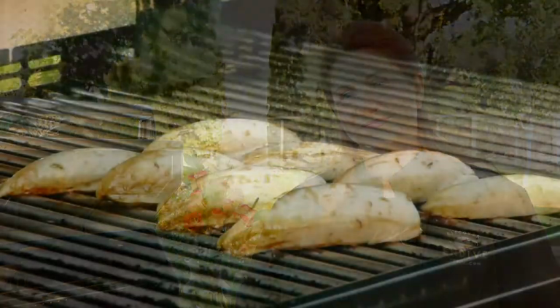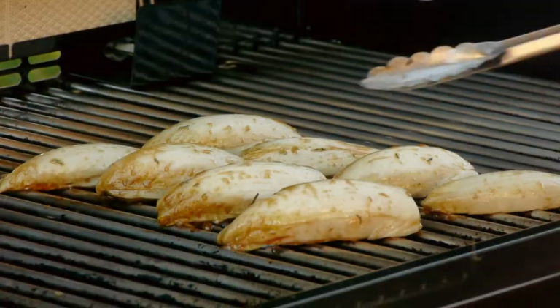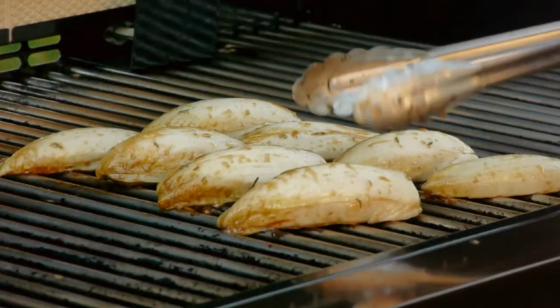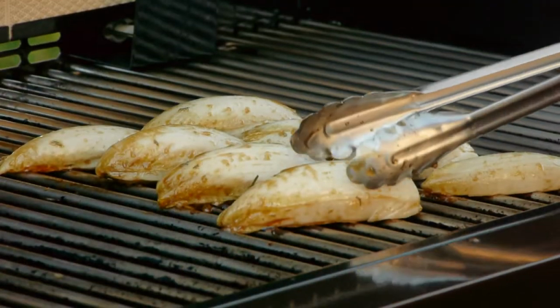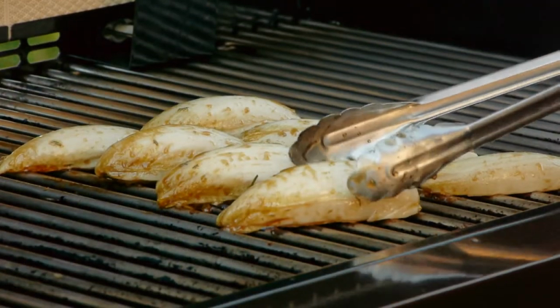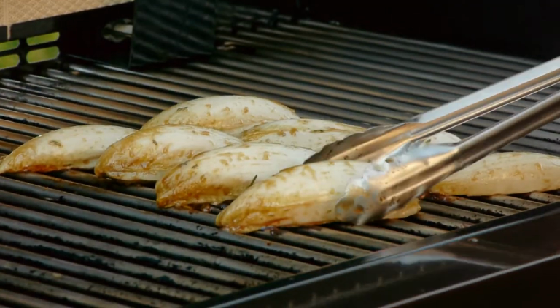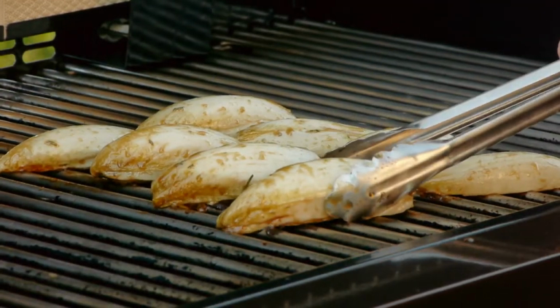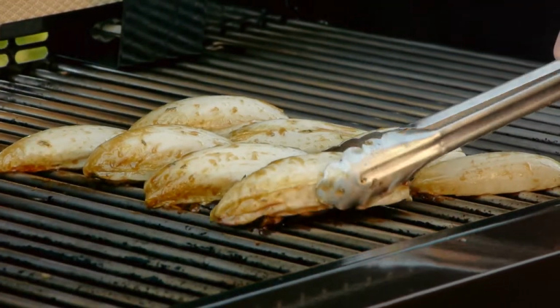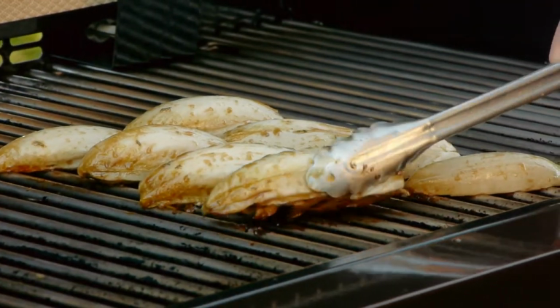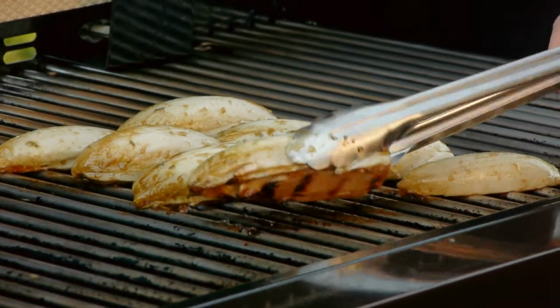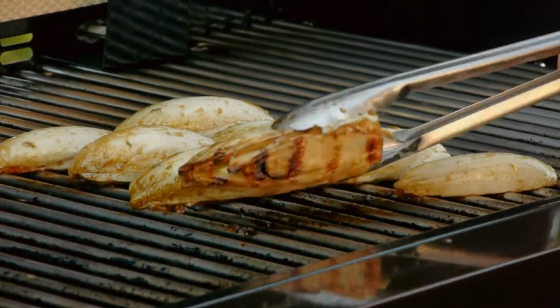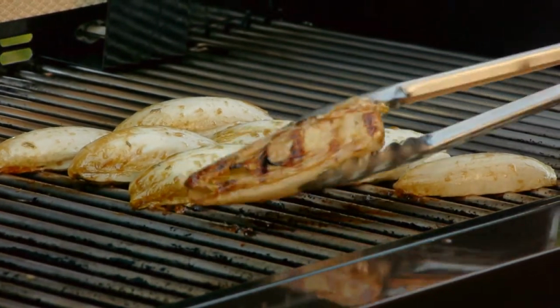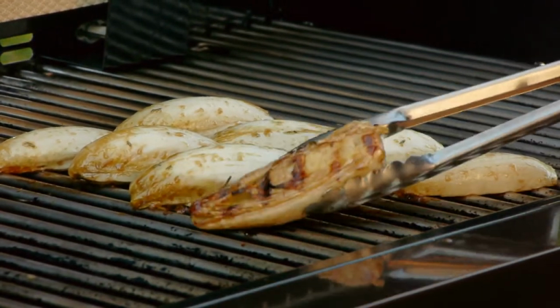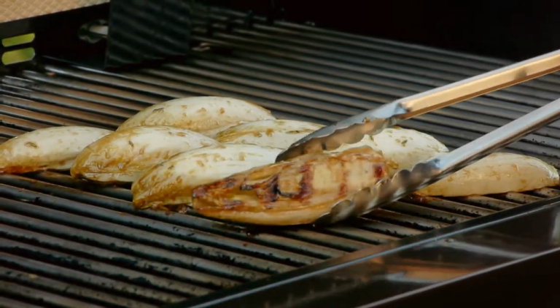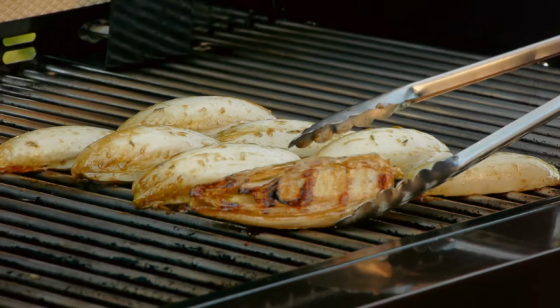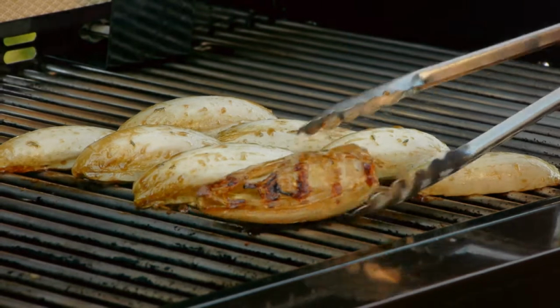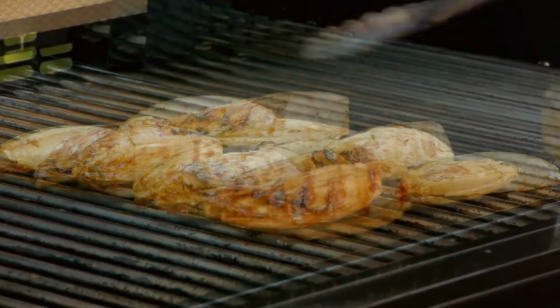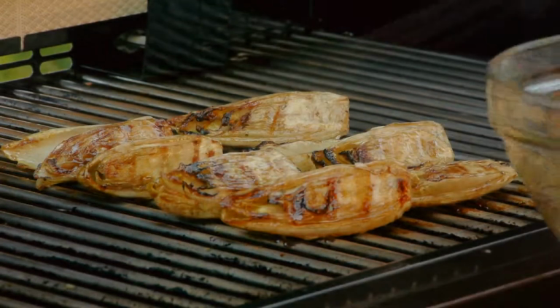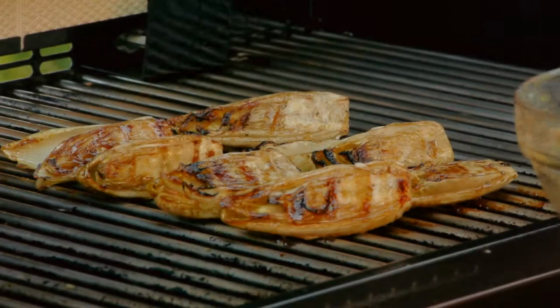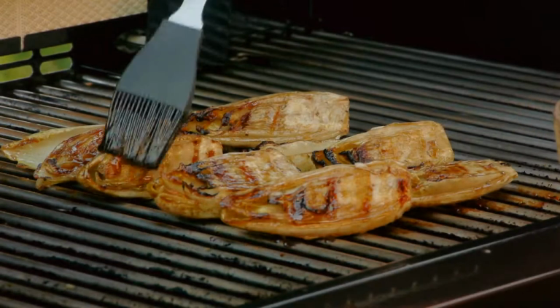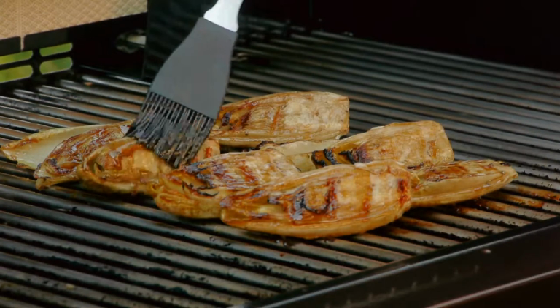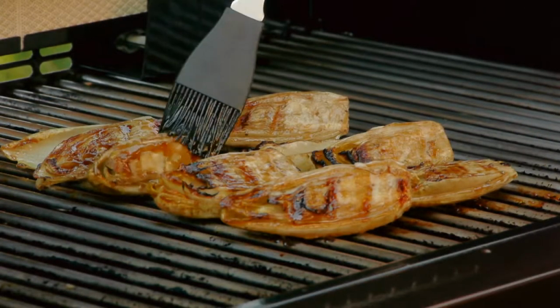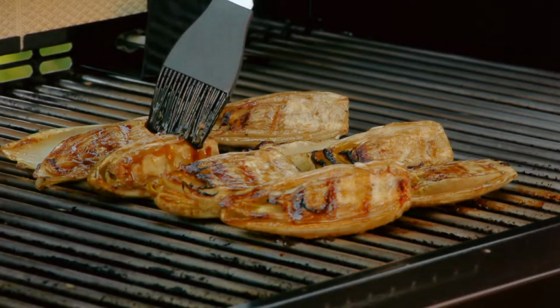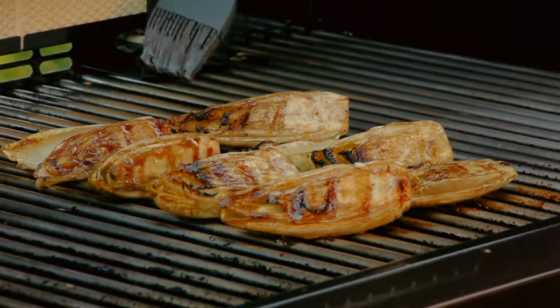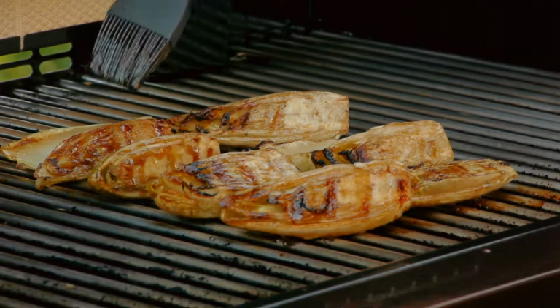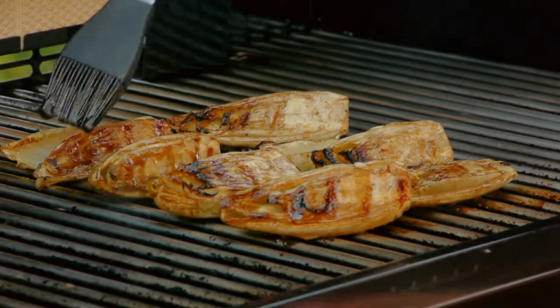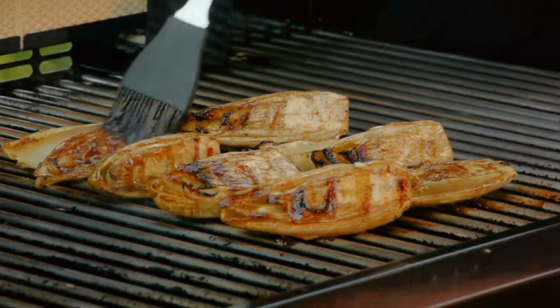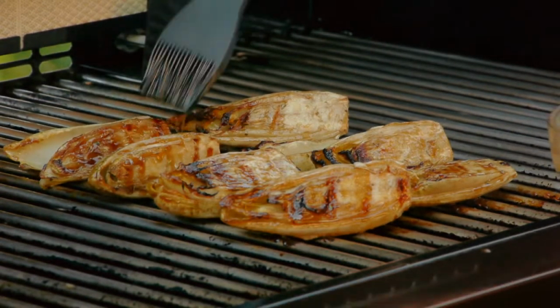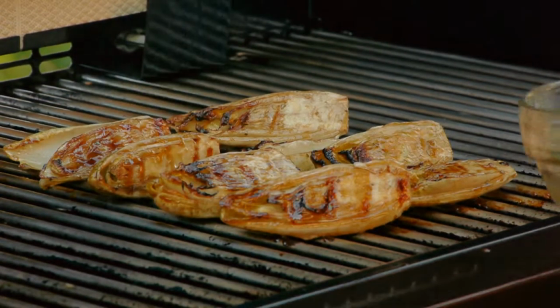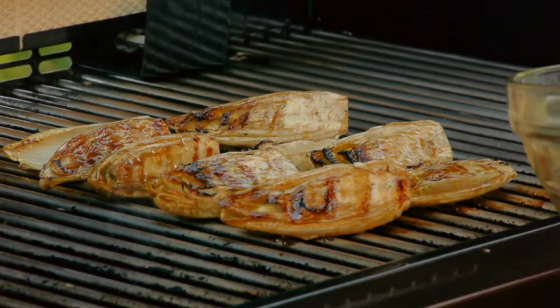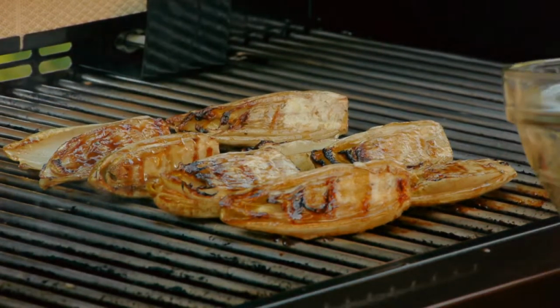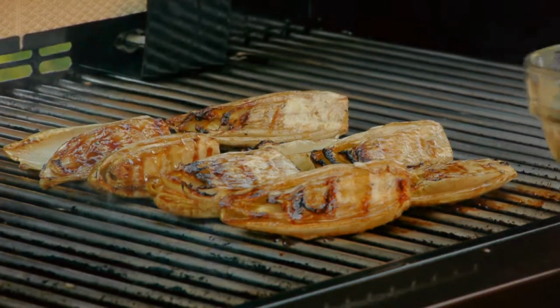So this is looking good, so I'm going to turn it over. And I'm going to brush the cut sides with any remaining marinade.